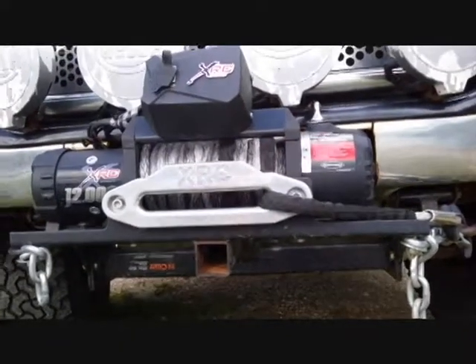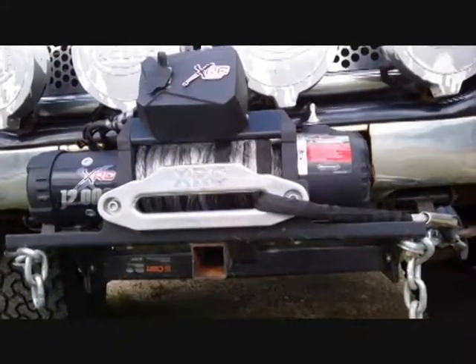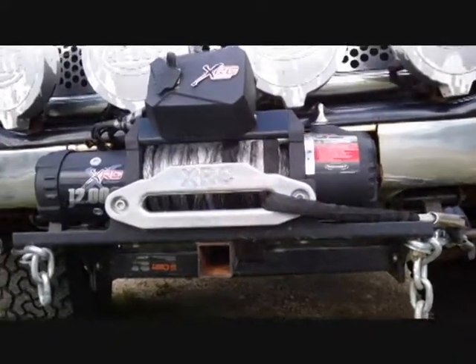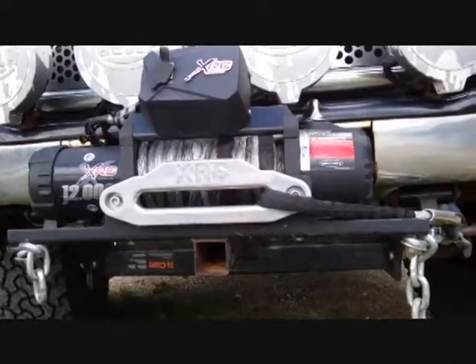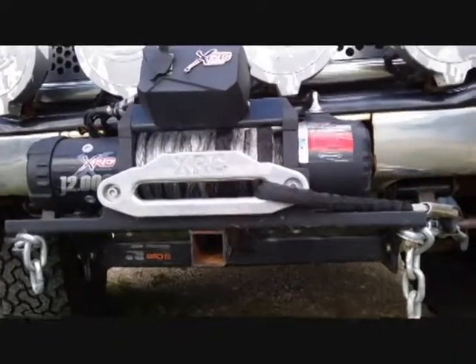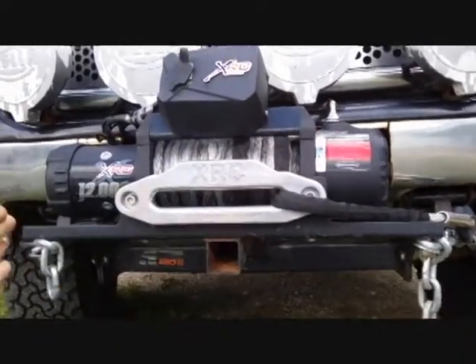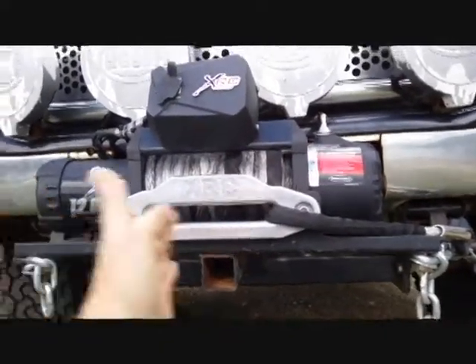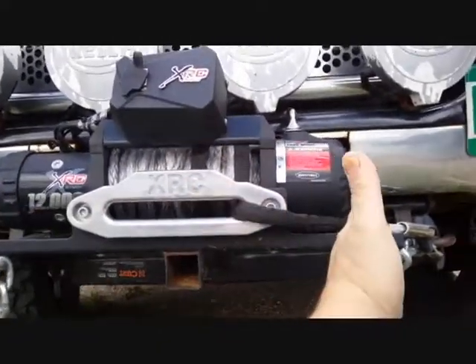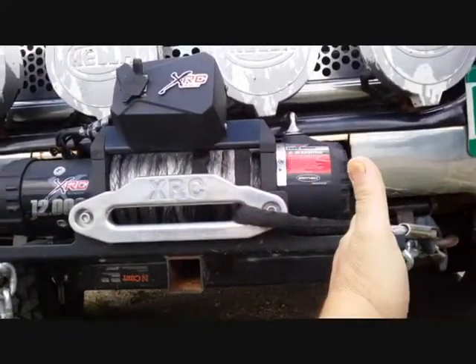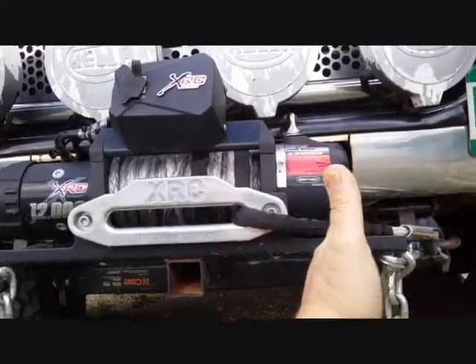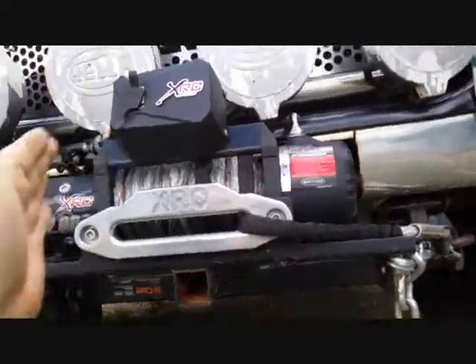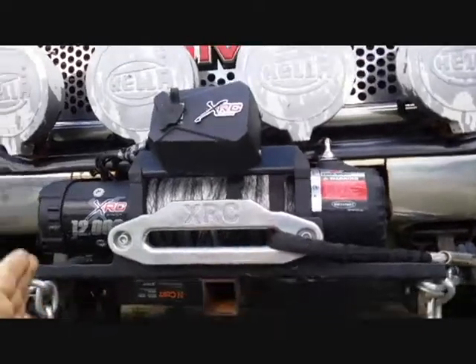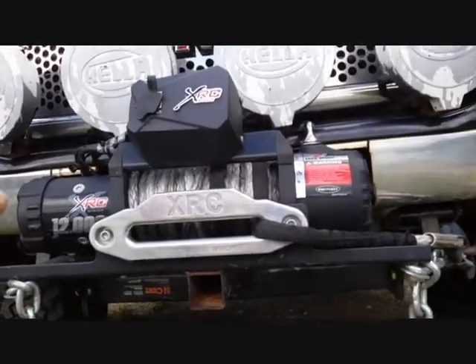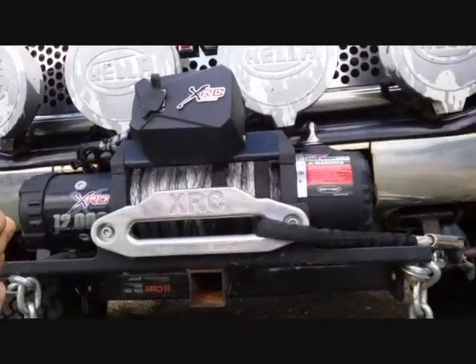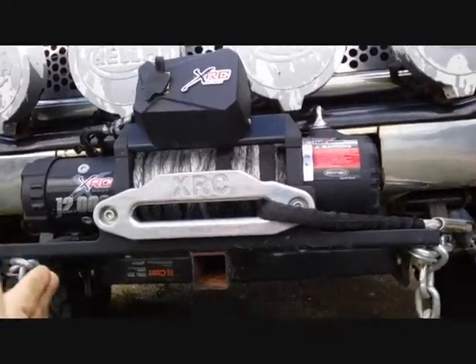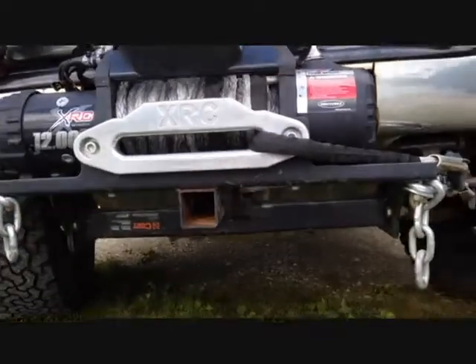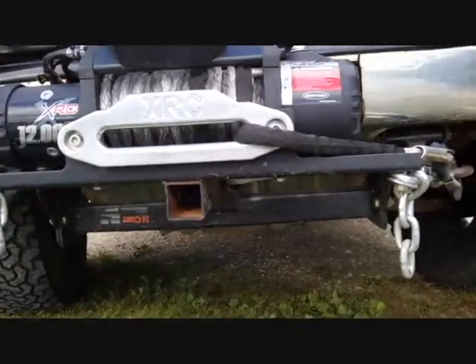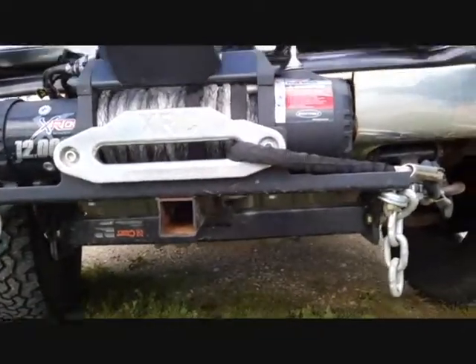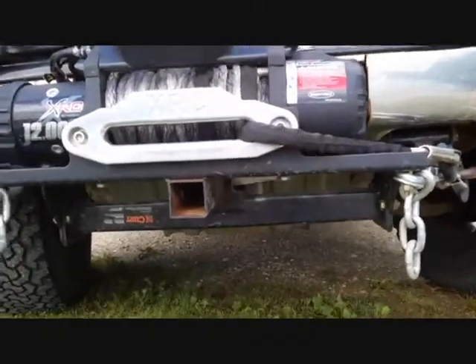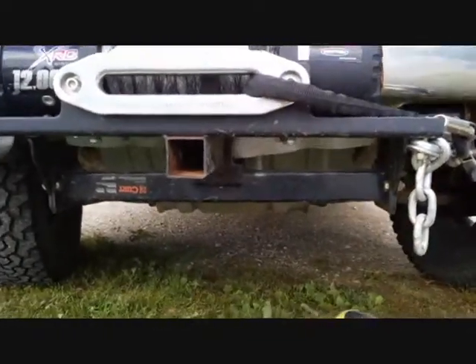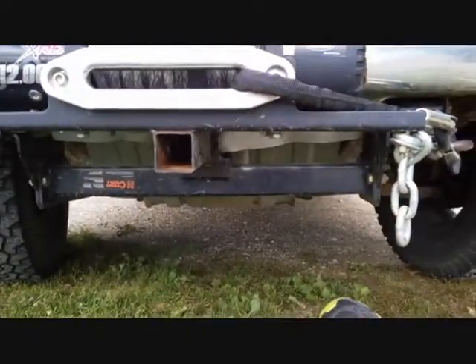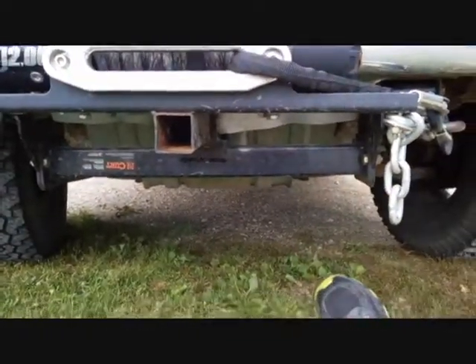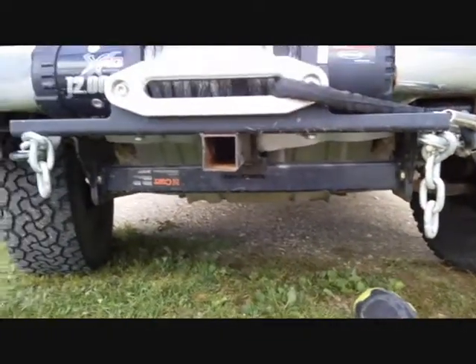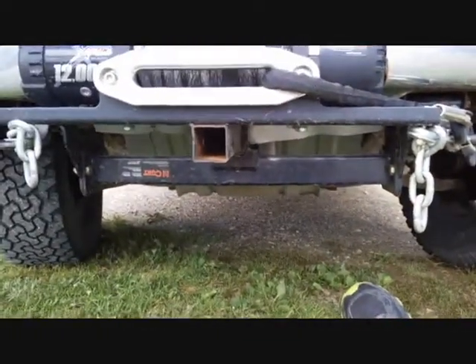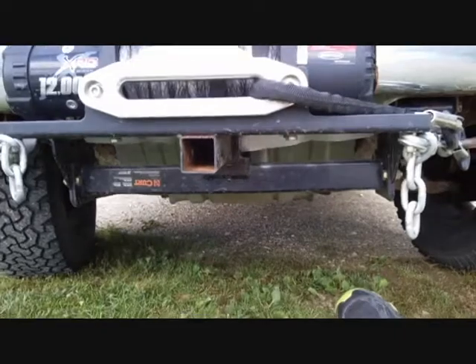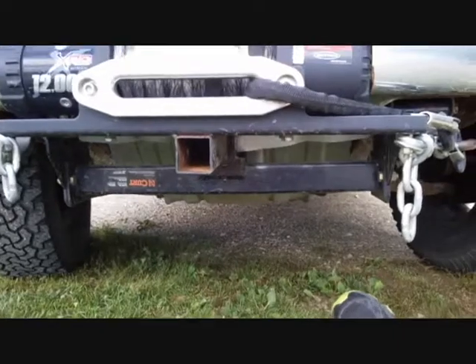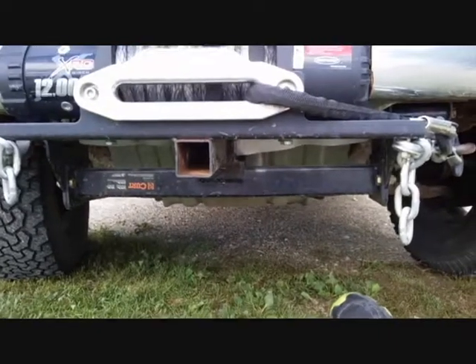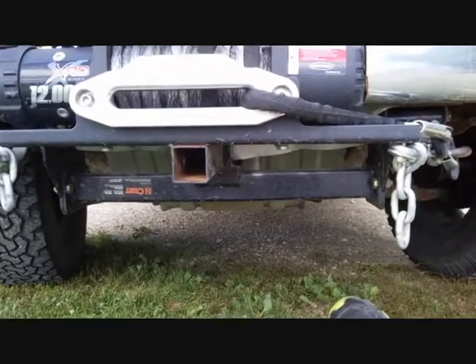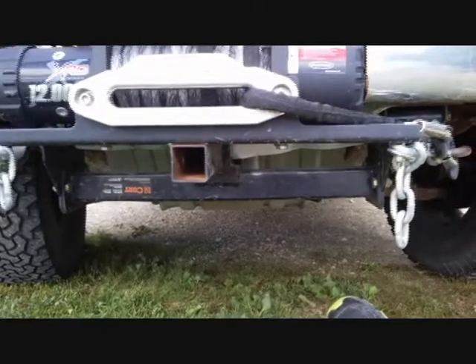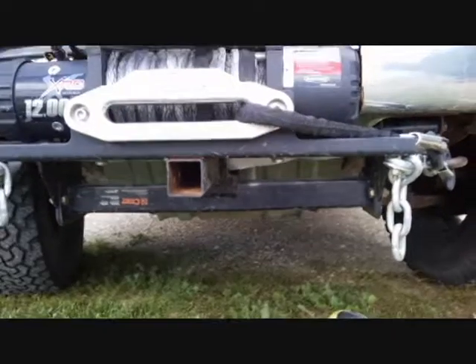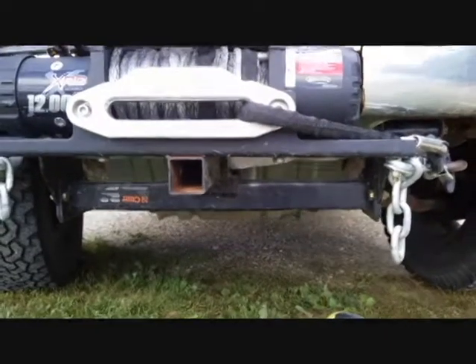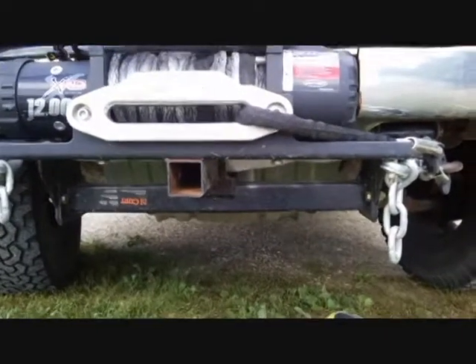With four bolts going into the frame, what are you going to do? If you bolt it to a bumper, you're bolting it out here — the frame is going to twist. This setup bolts directly to the frame, so it isn't going to twist. I may have lost a little bit of approach angle, but maybe so.